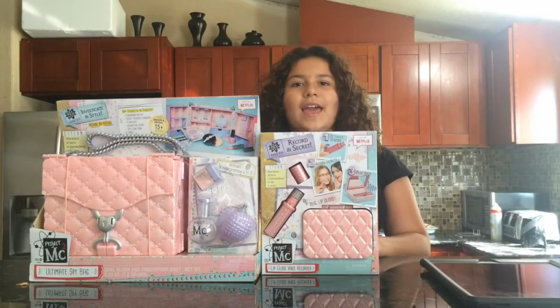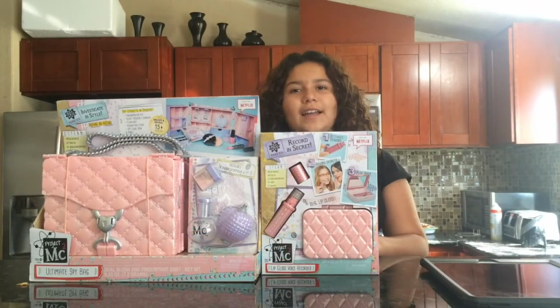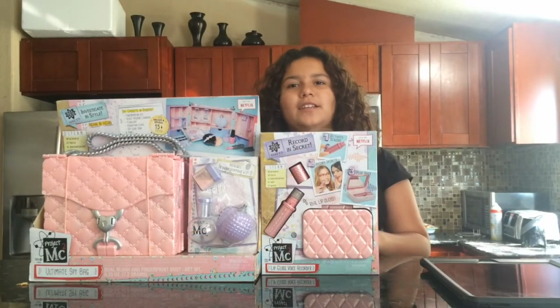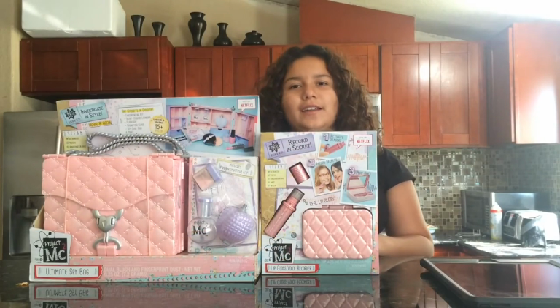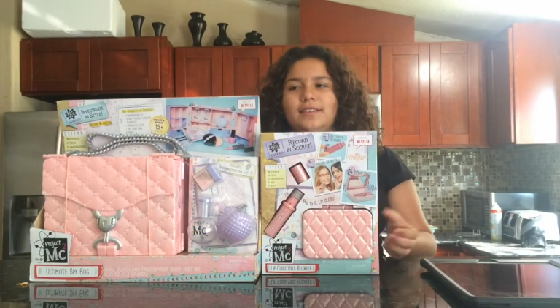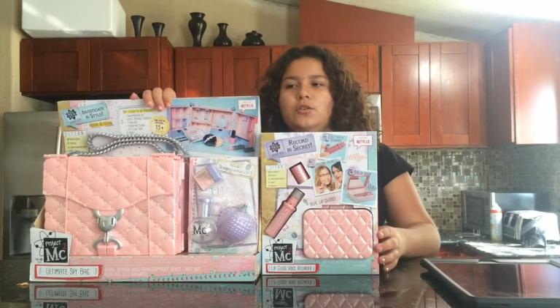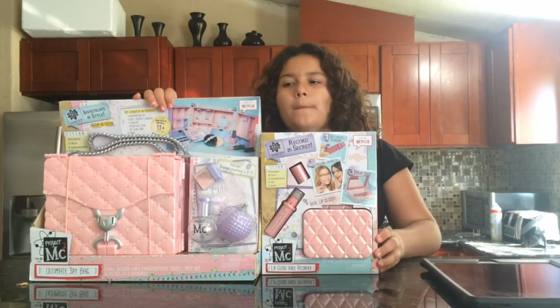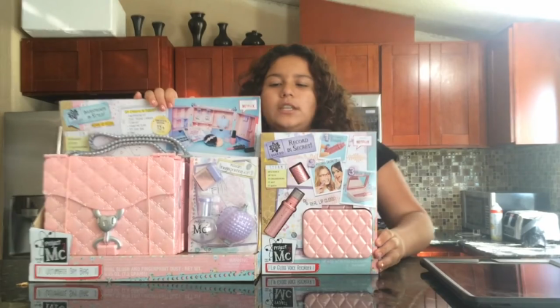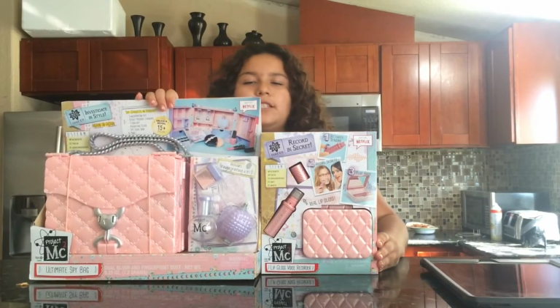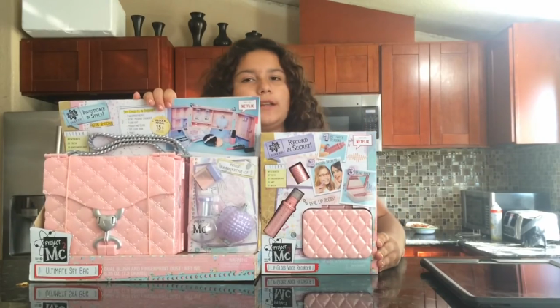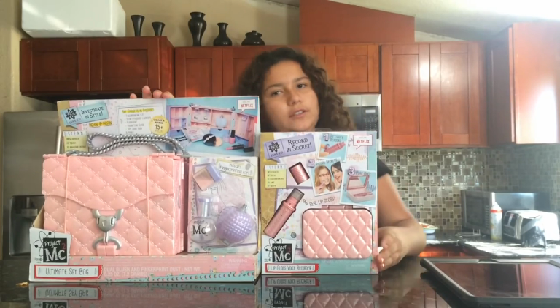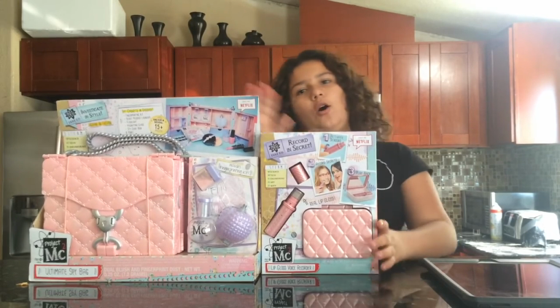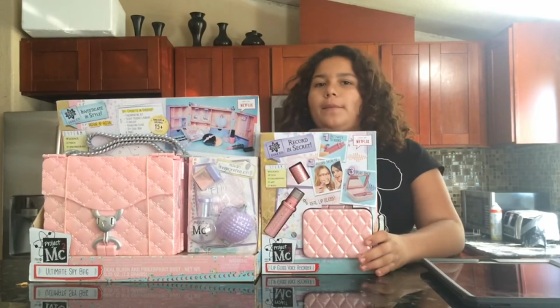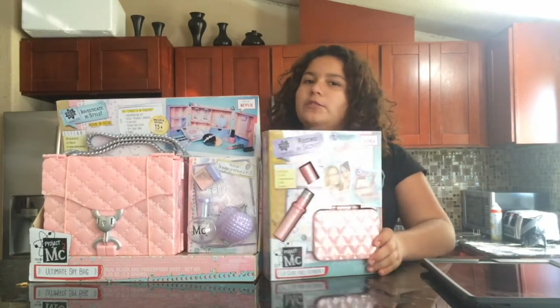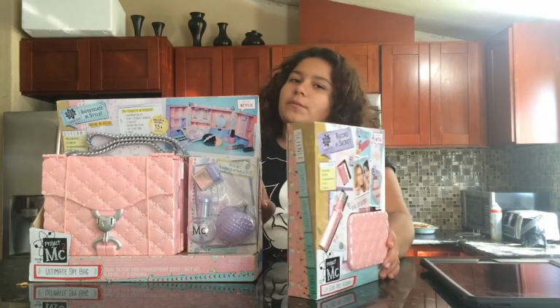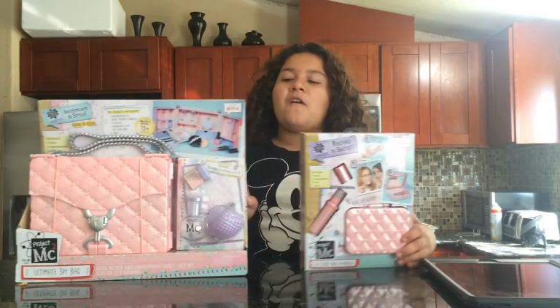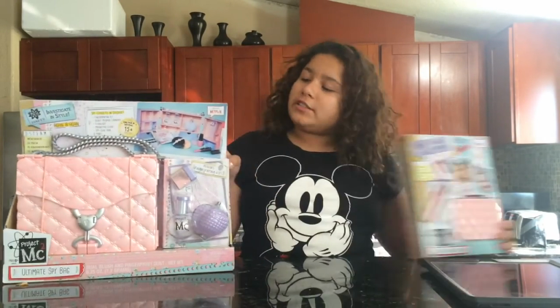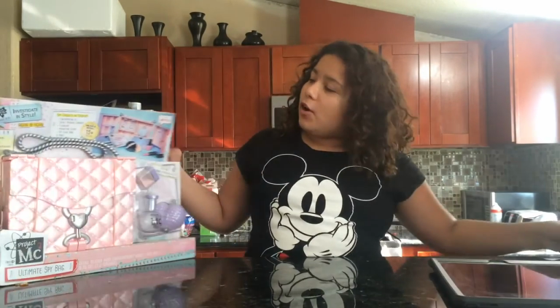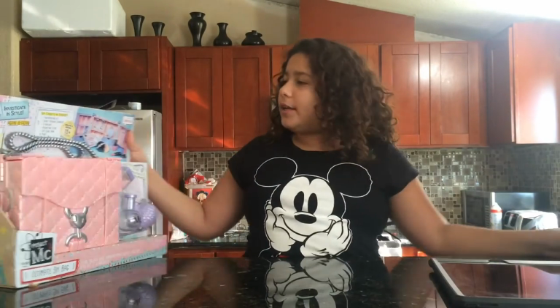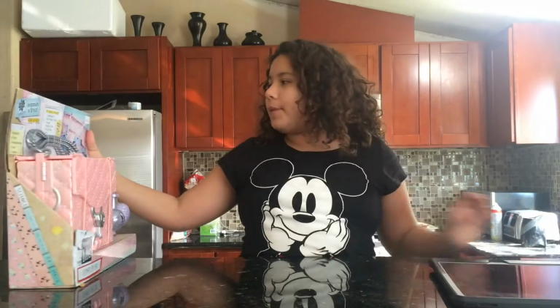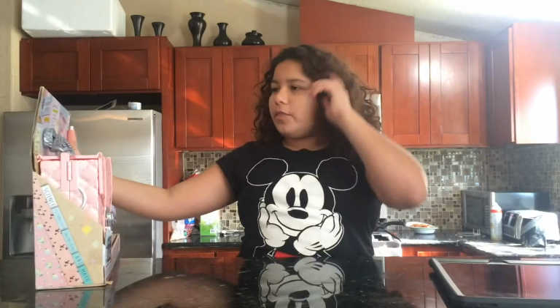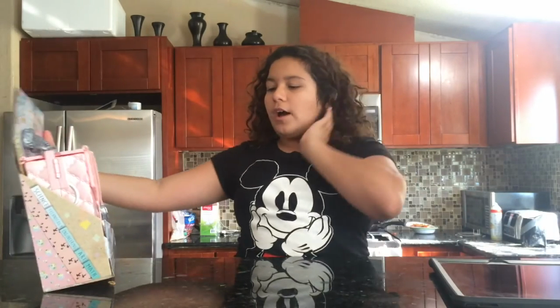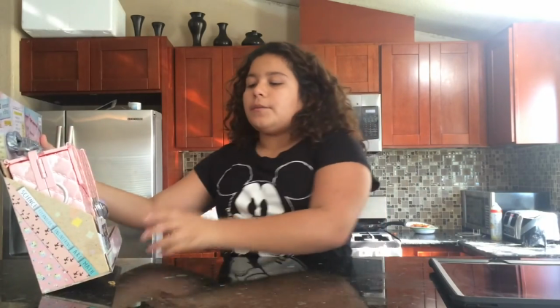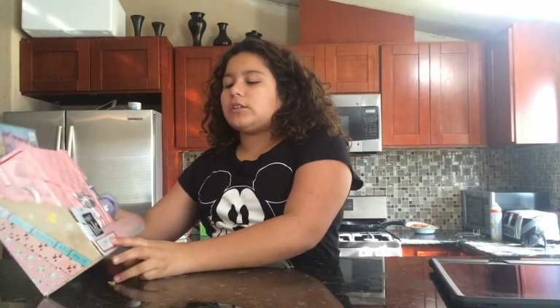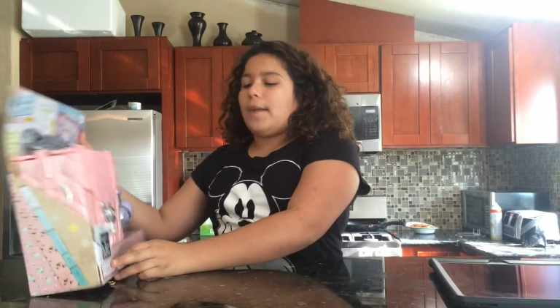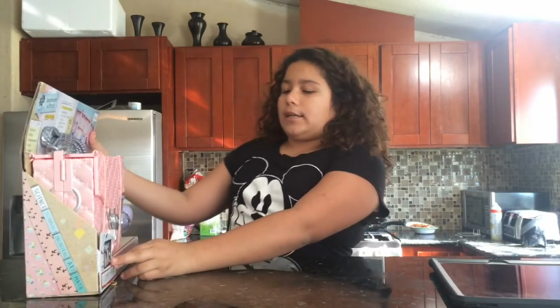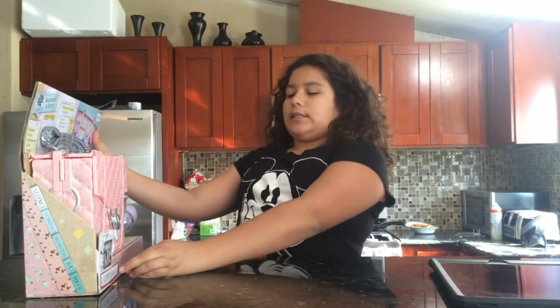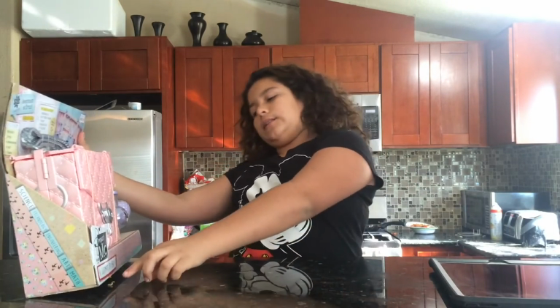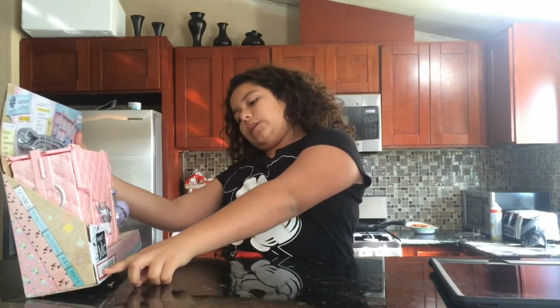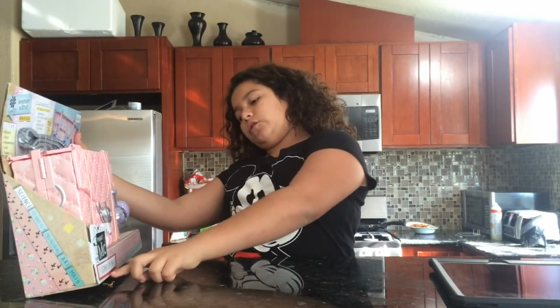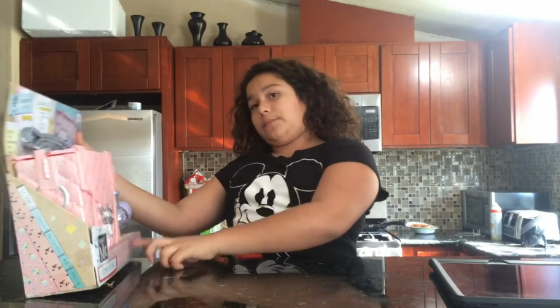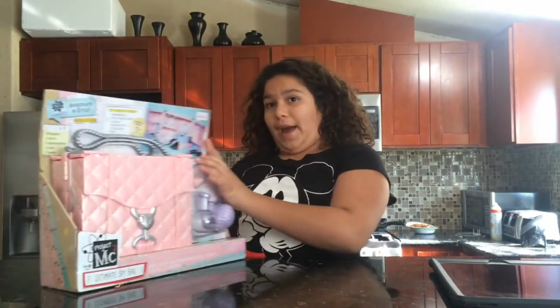Hey guys, so today I got these two Project and Teeth here for you. So I'm going to open them up and show them to you. First, I'm going to open up the Project Max toy.